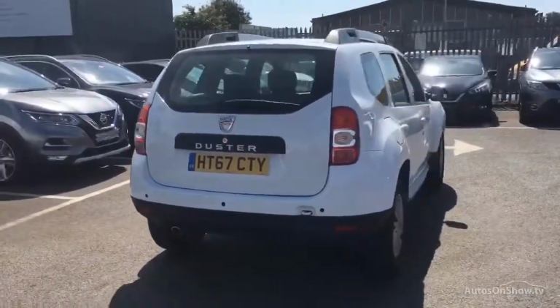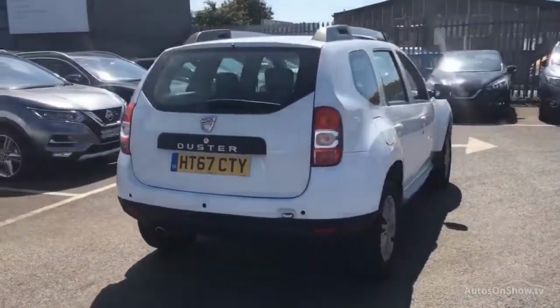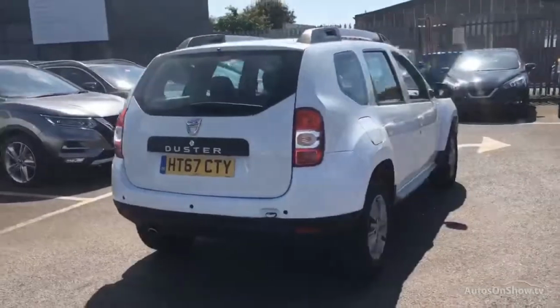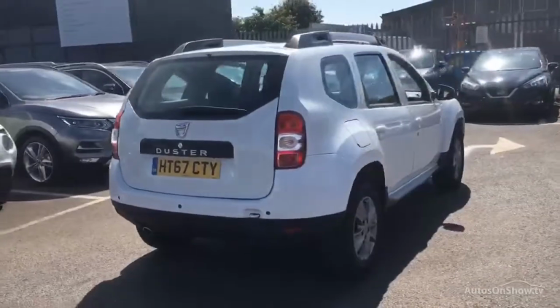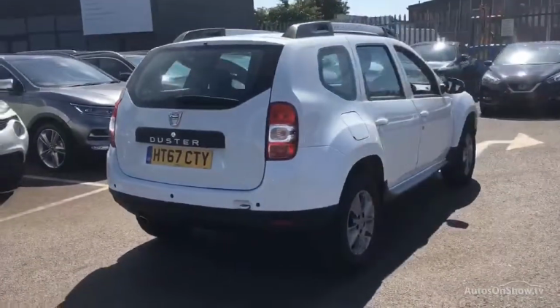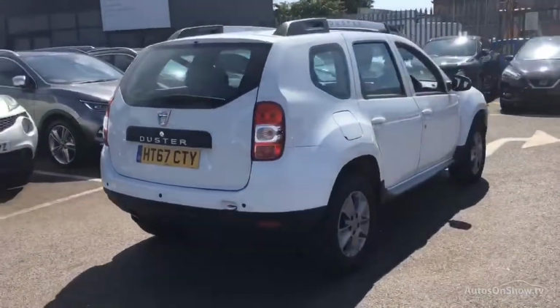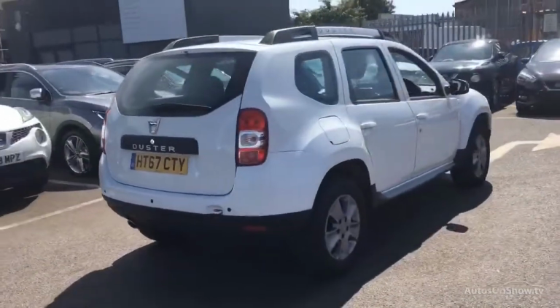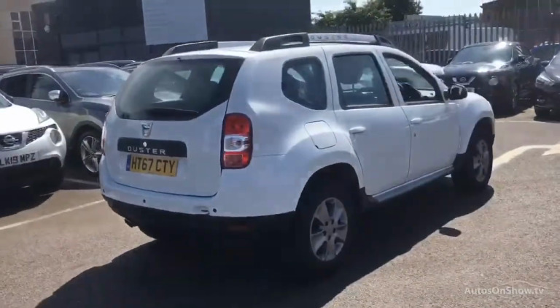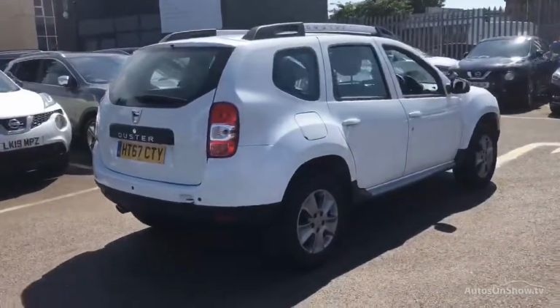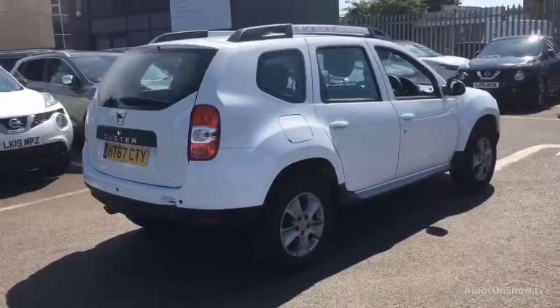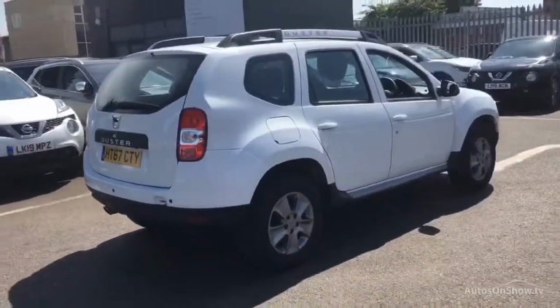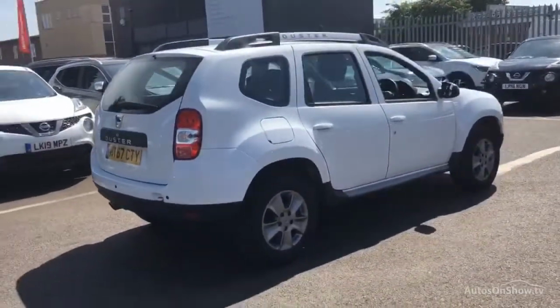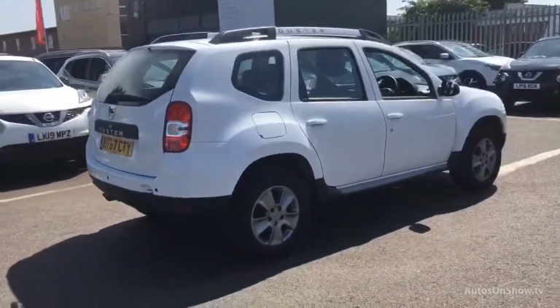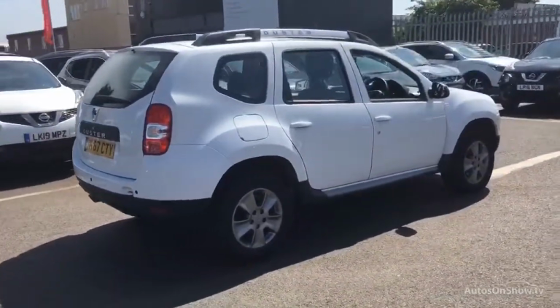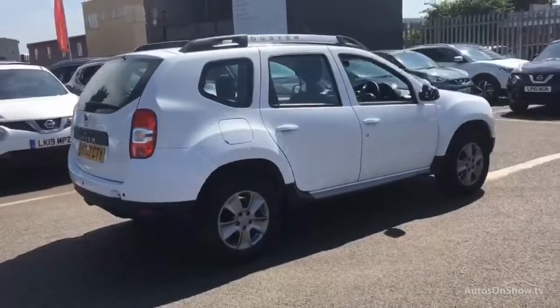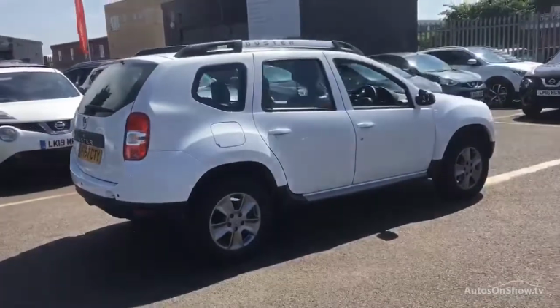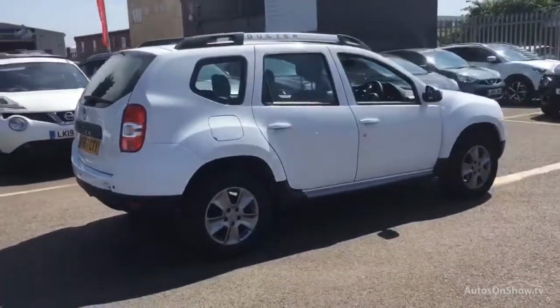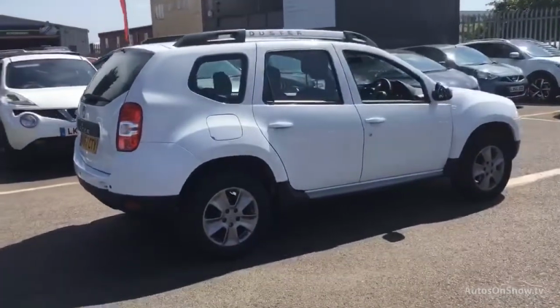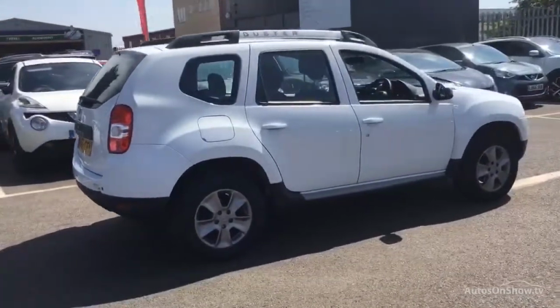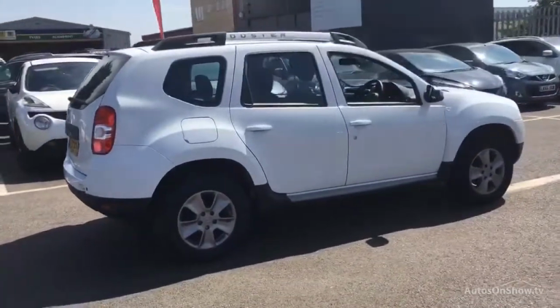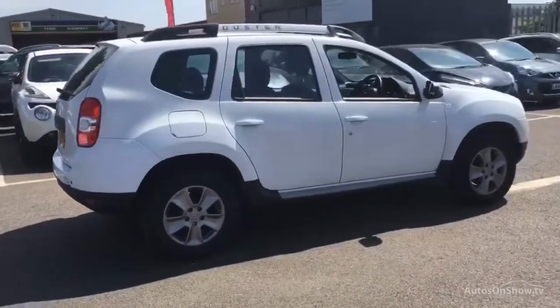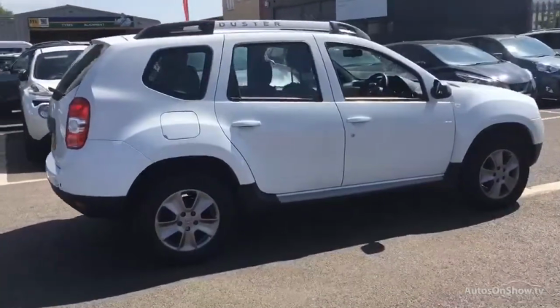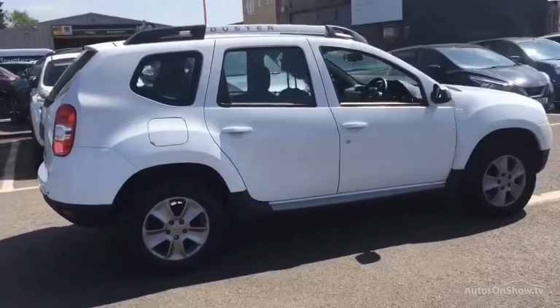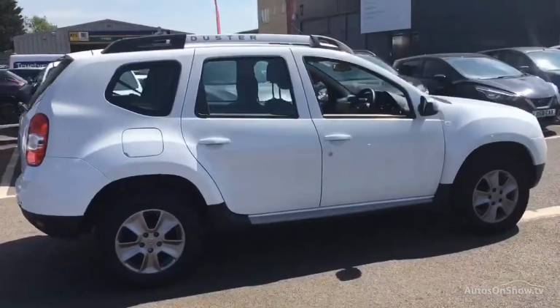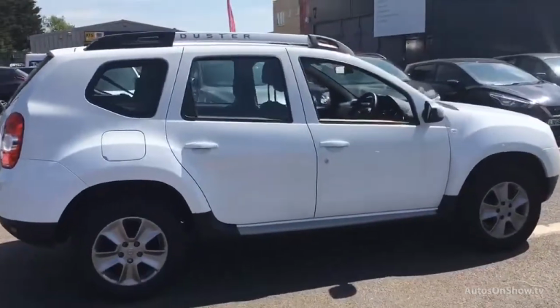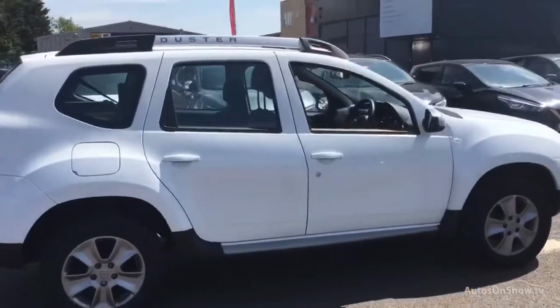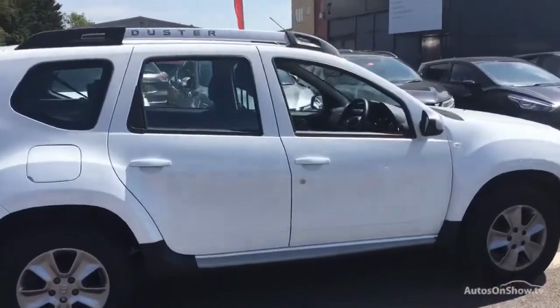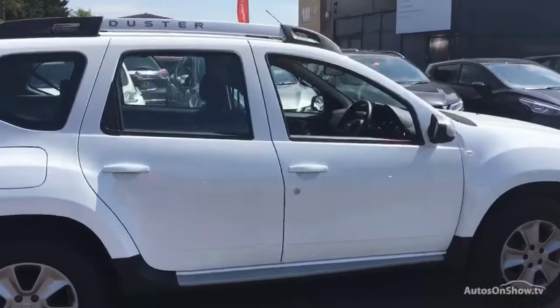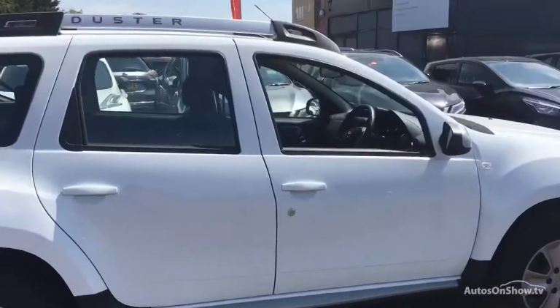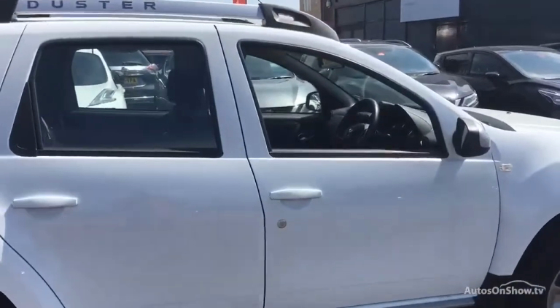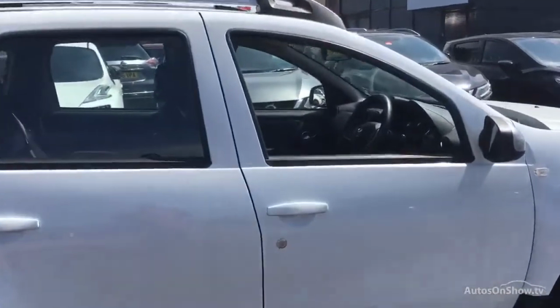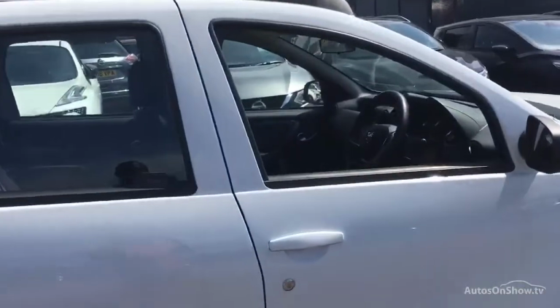If for any reason you decide it's not exactly what you're looking for, don't worry. We have access to over 100 approved pre-owned models in group stock, with stock changing daily, so we're extremely confident we'll have the perfect model for you at one of our dealerships.